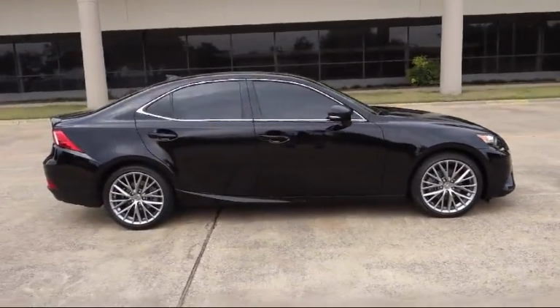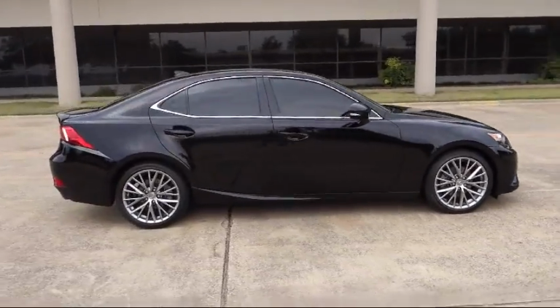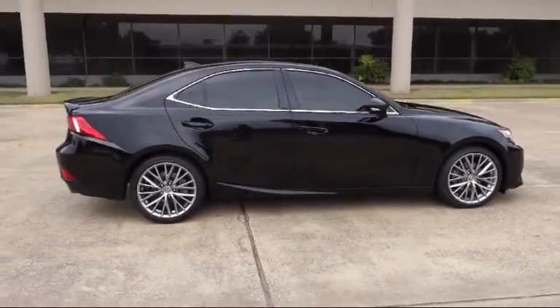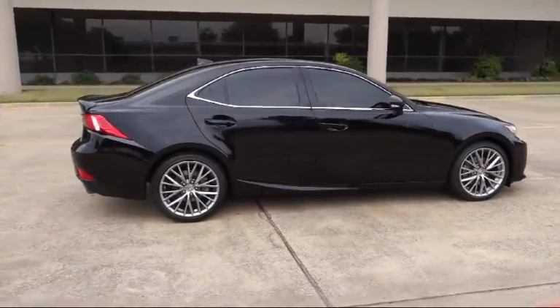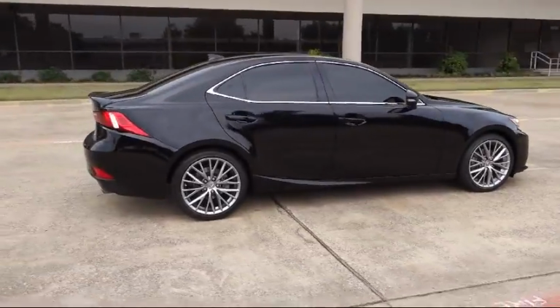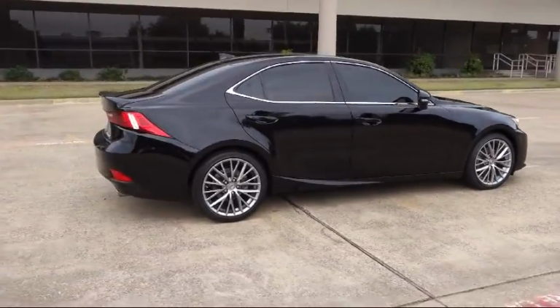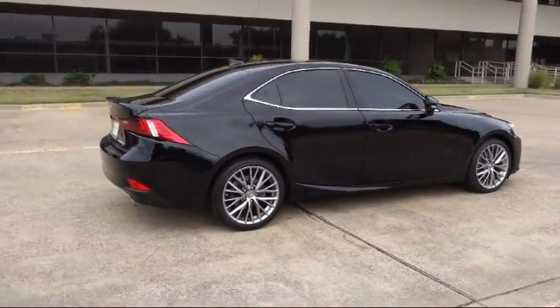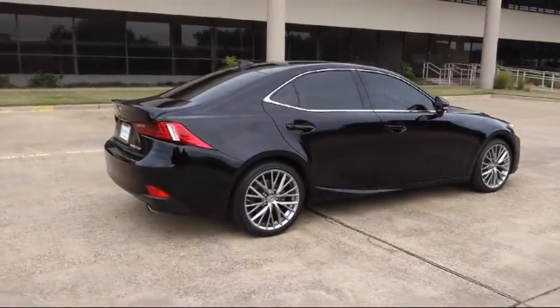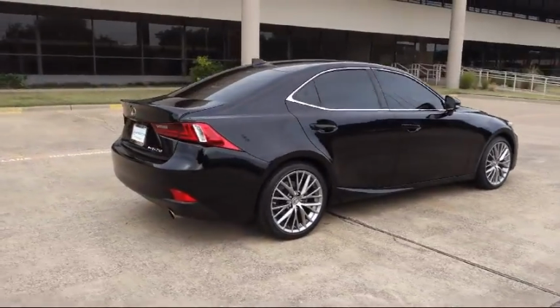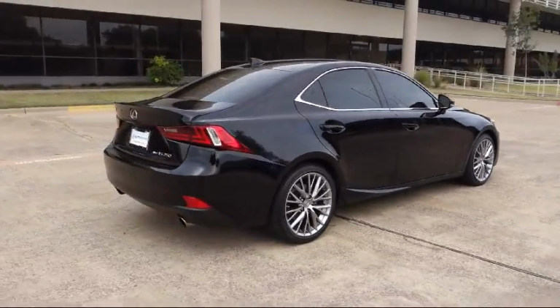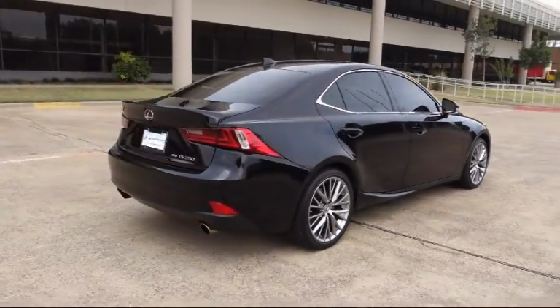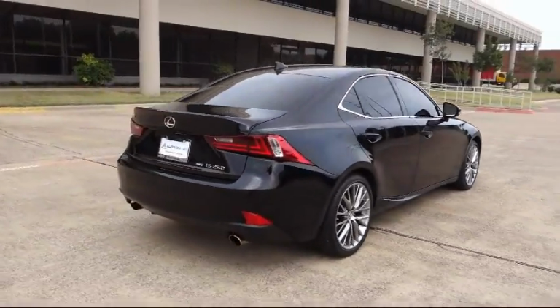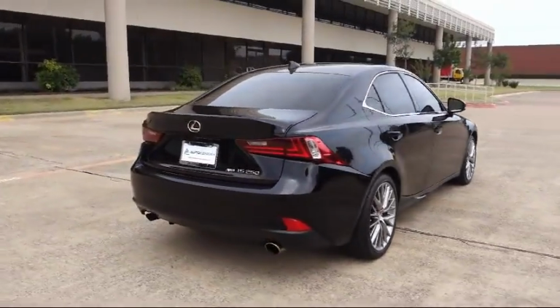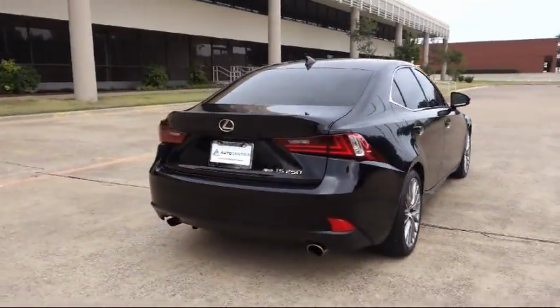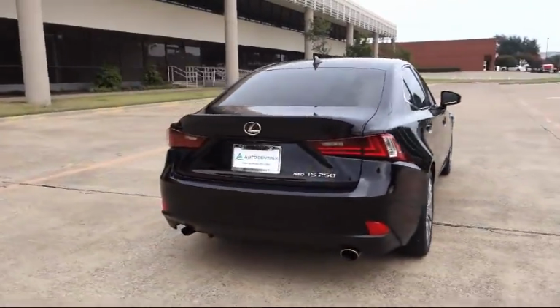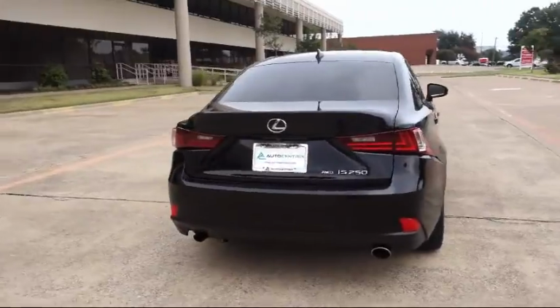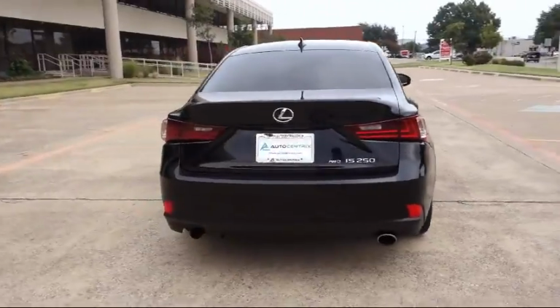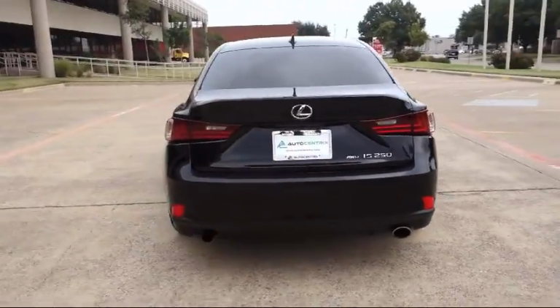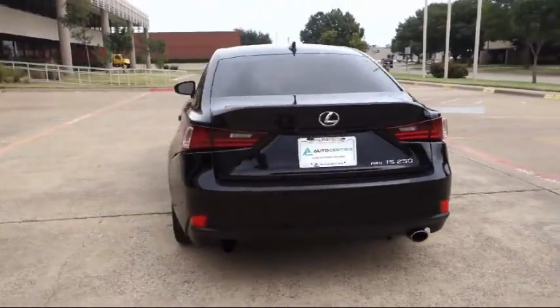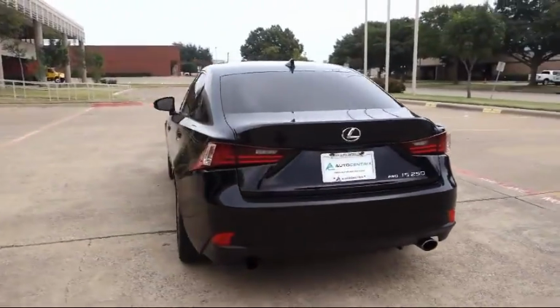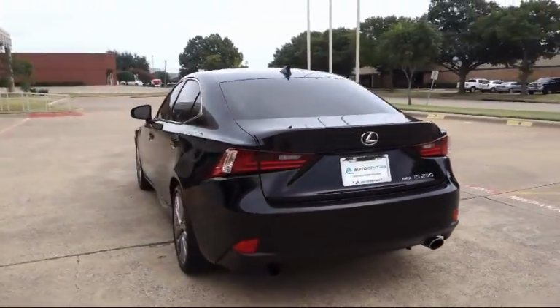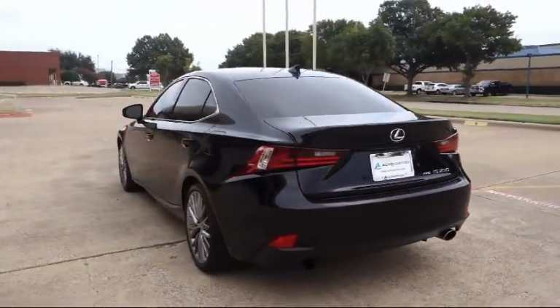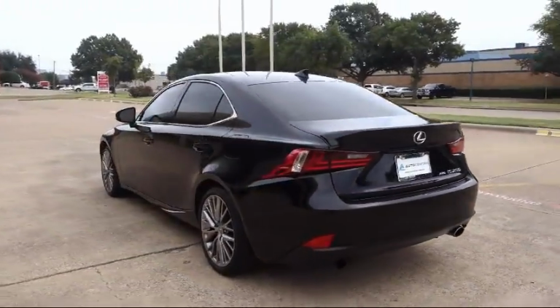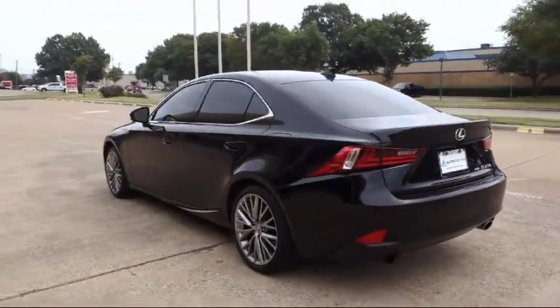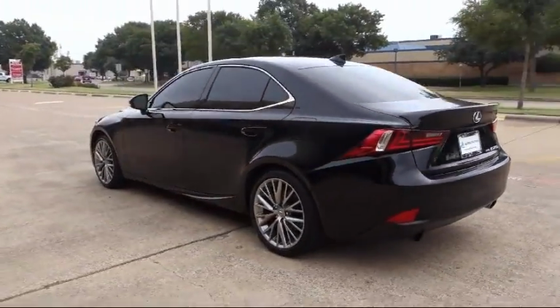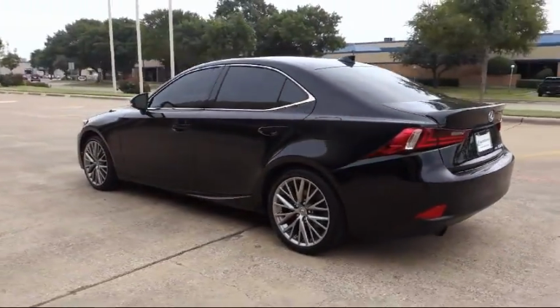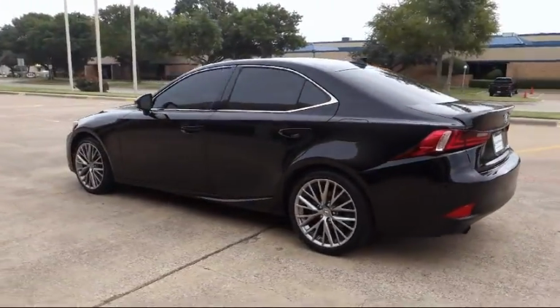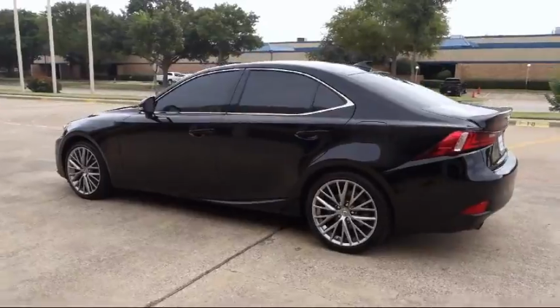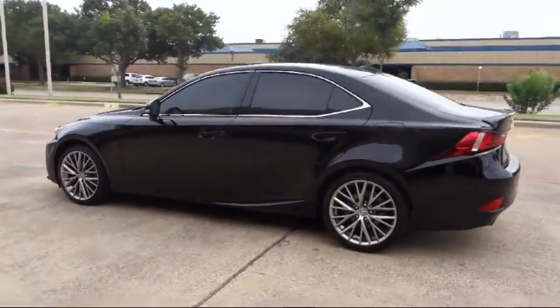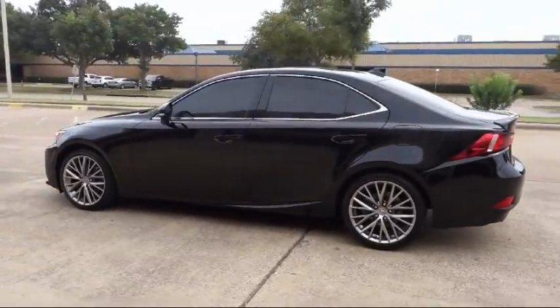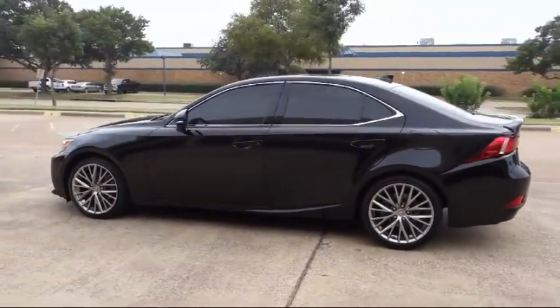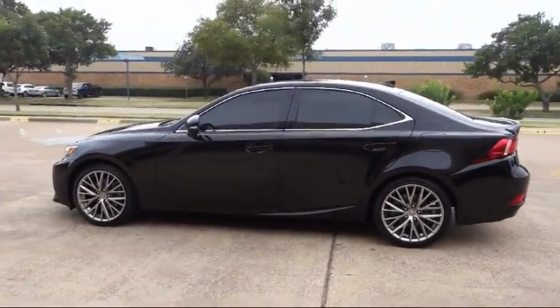Bluetooth smartphone integration, navigation system, a backup camera, cruise control, fog lights, anti-lock braking, tilt steering wheel, and has less than 15,000 miles on the odometer.